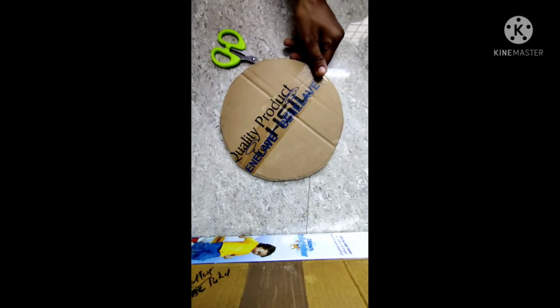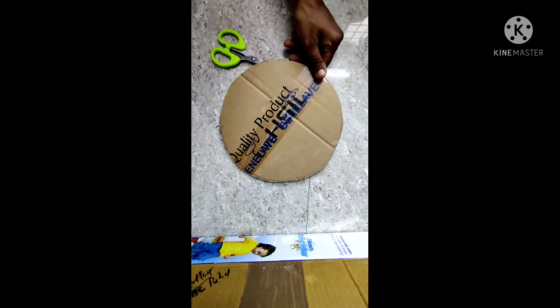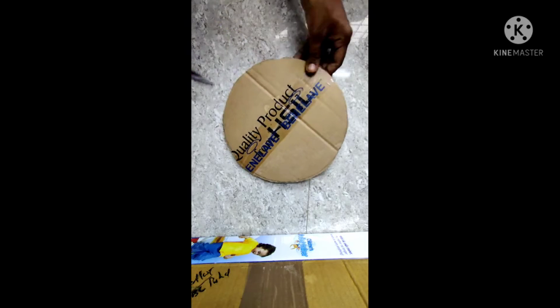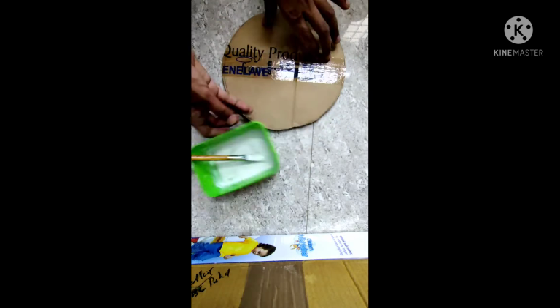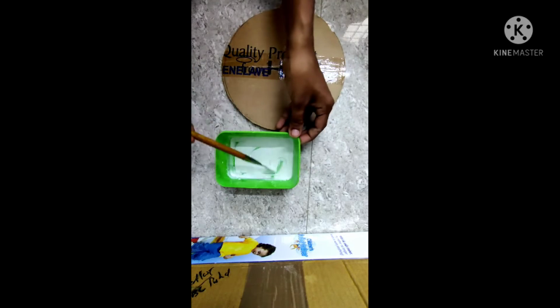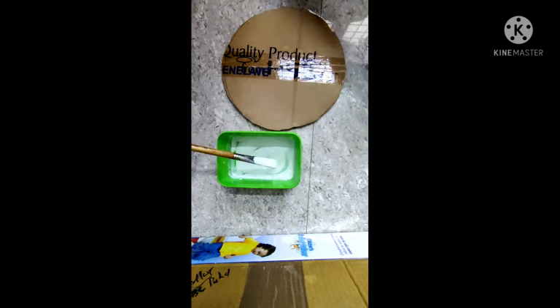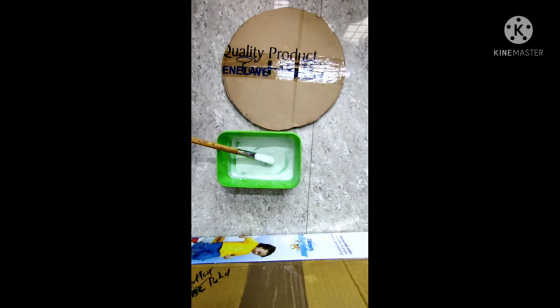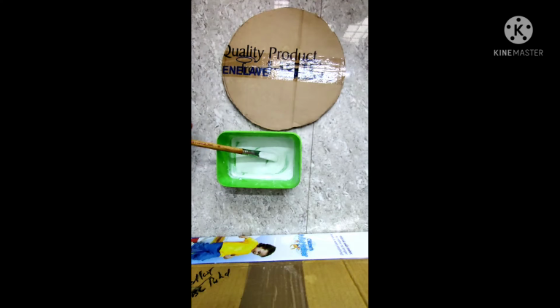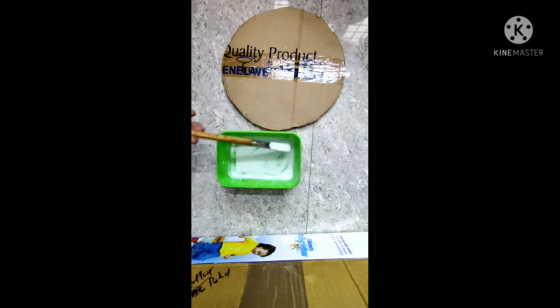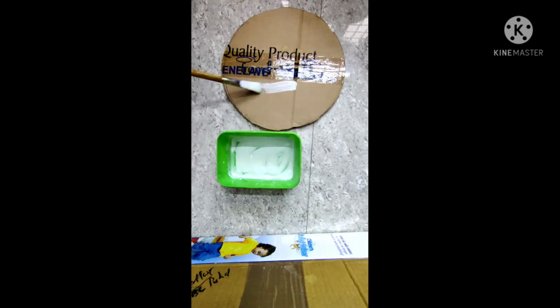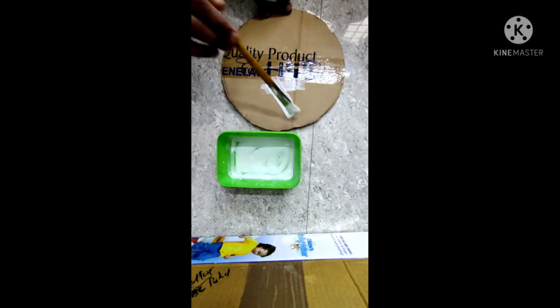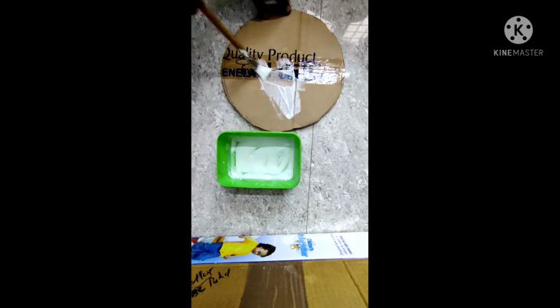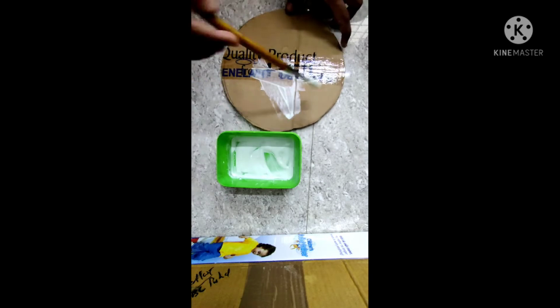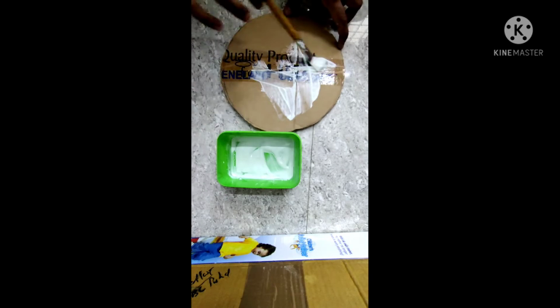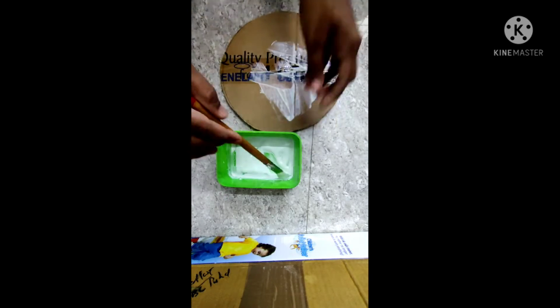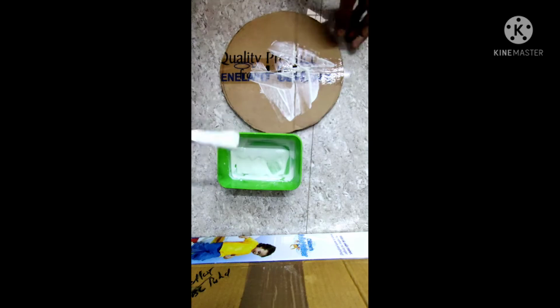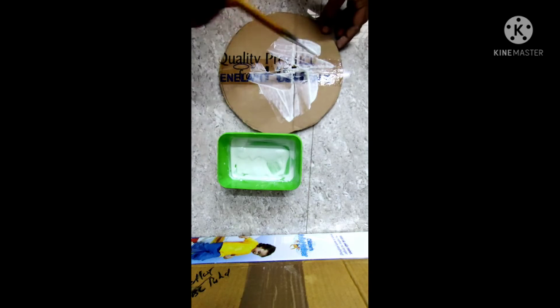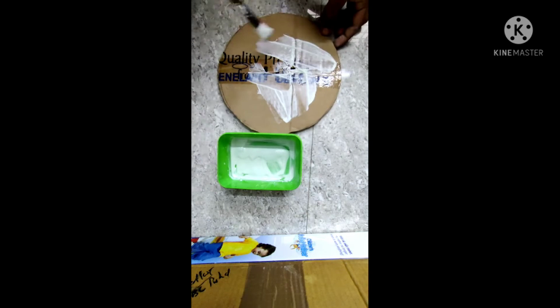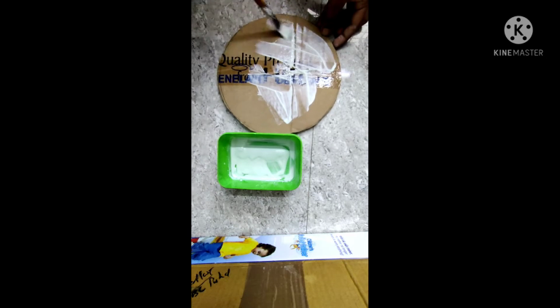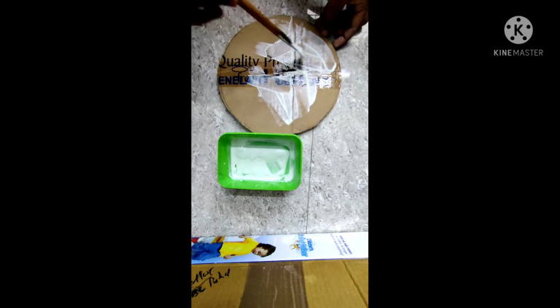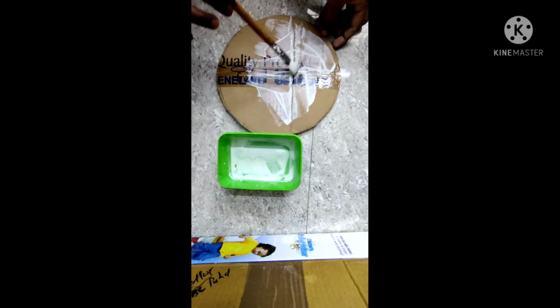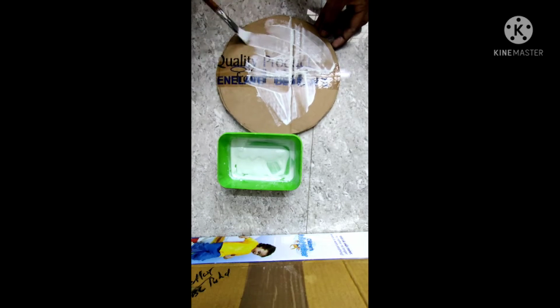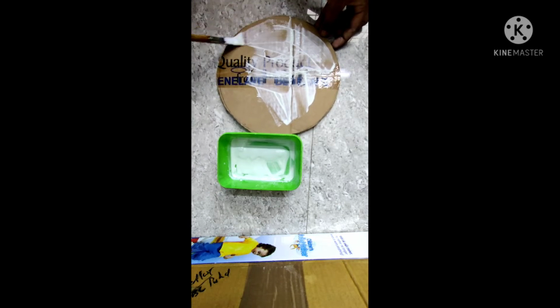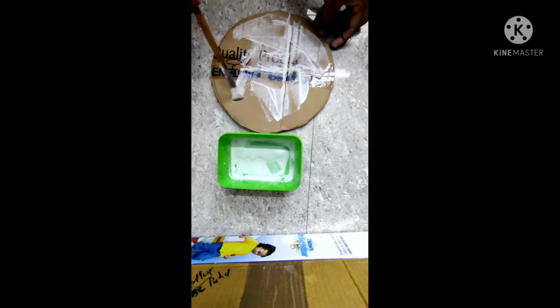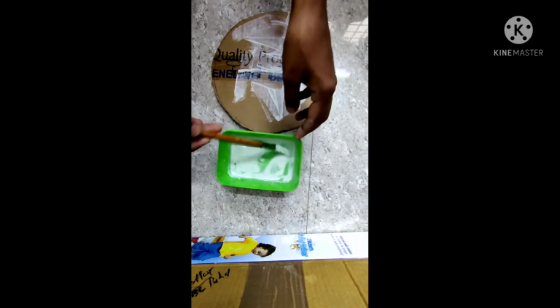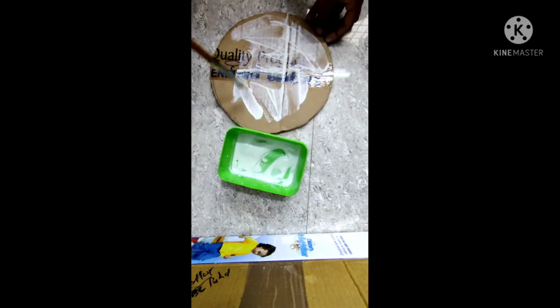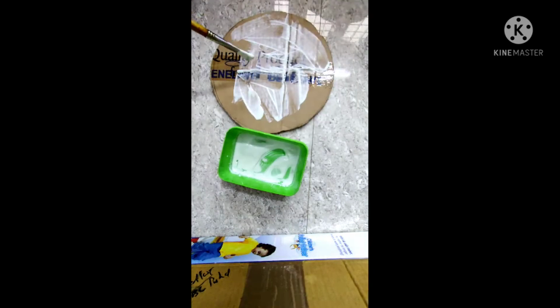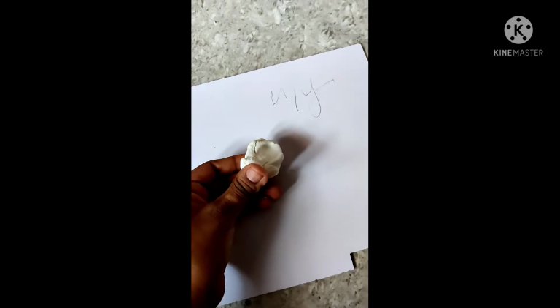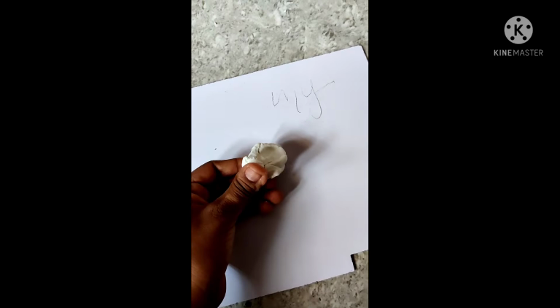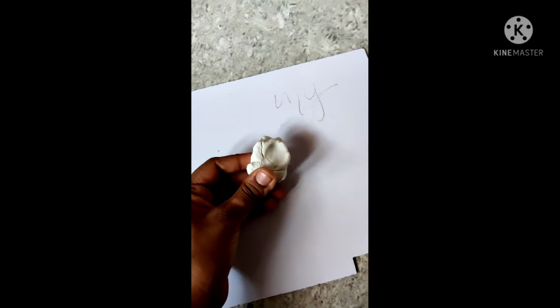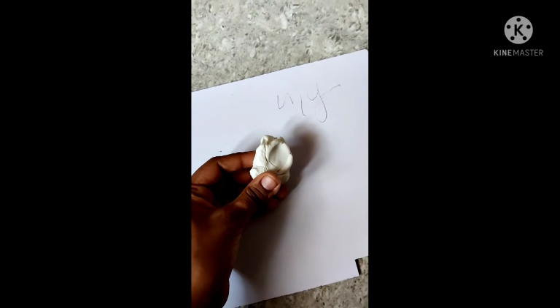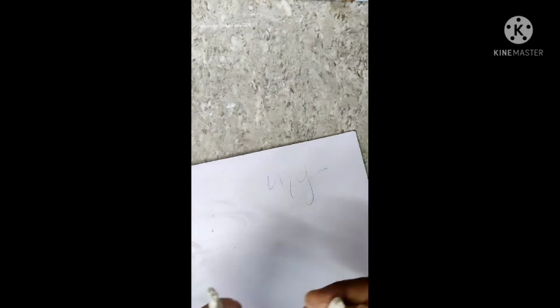I will mix it in 1-2-1-2-1-3. I will mix it in a dry G&A on the side.